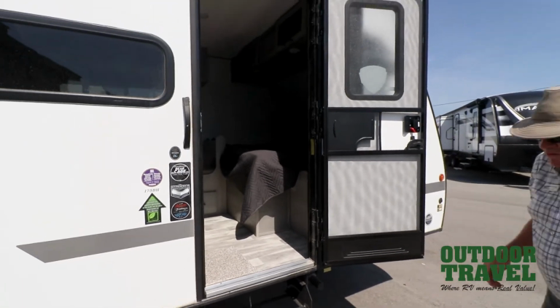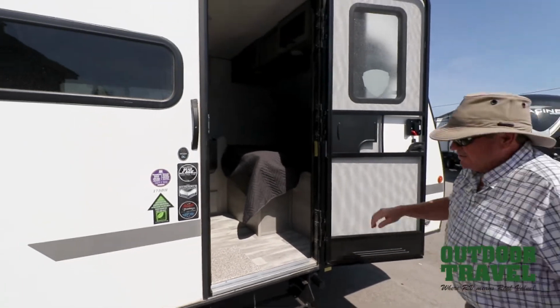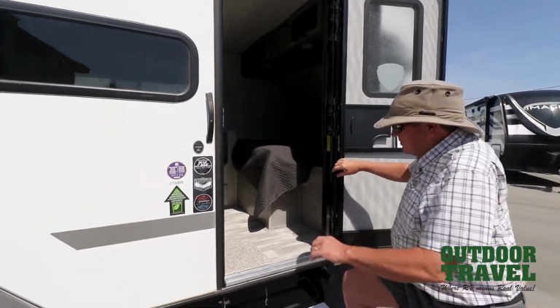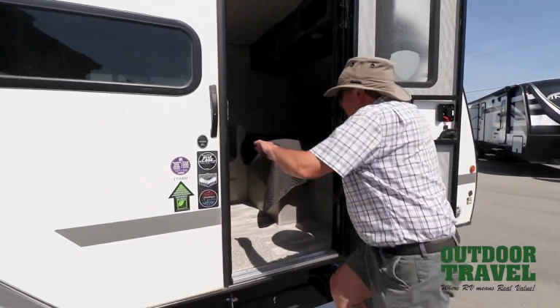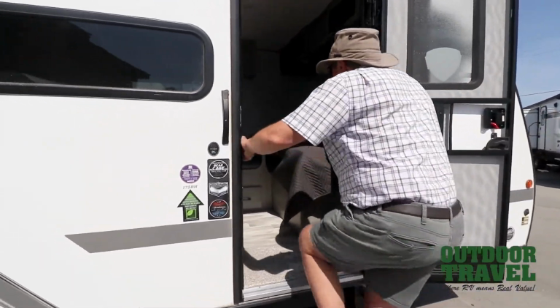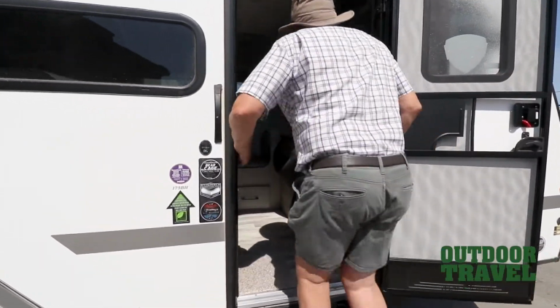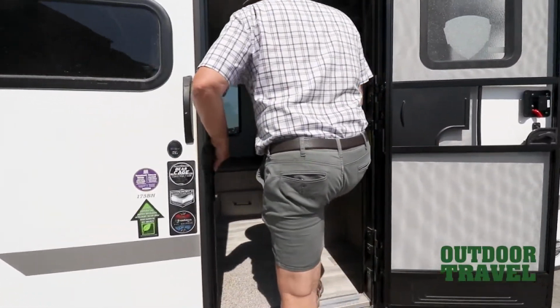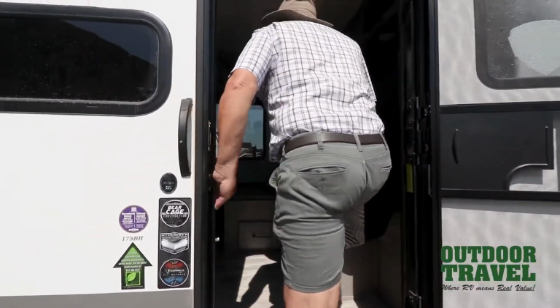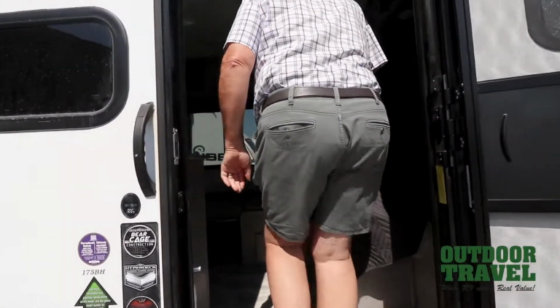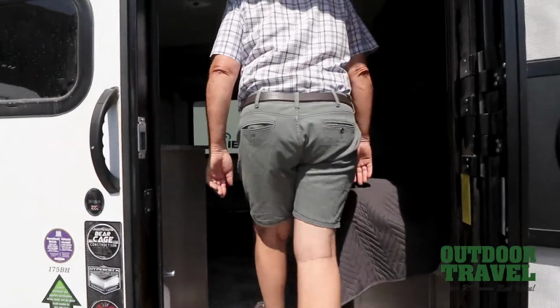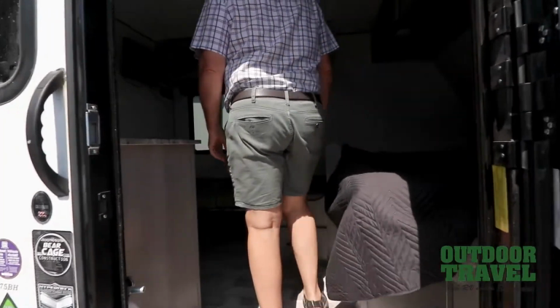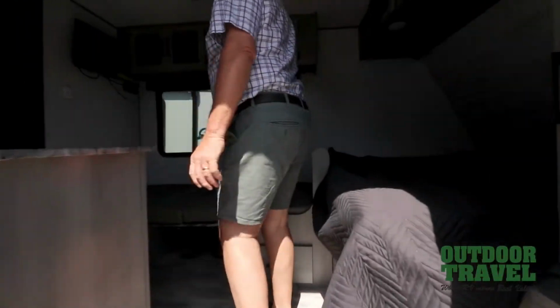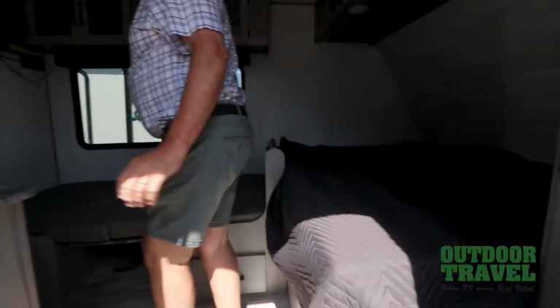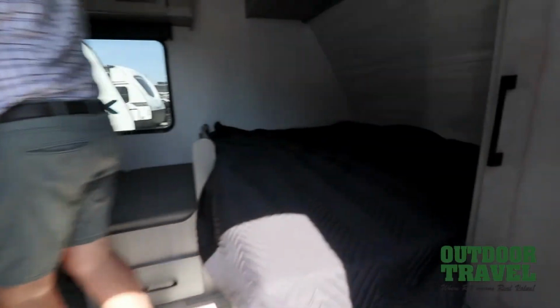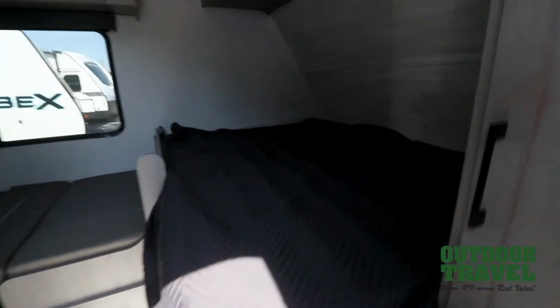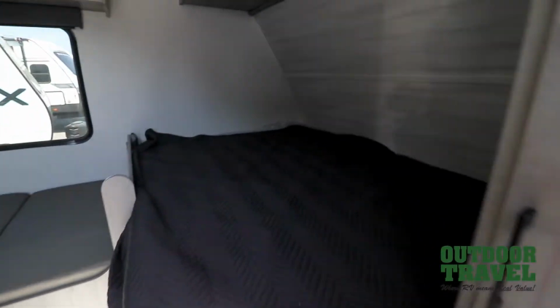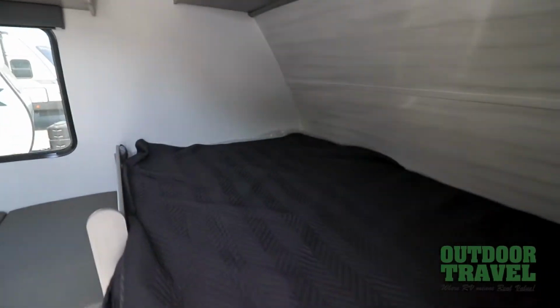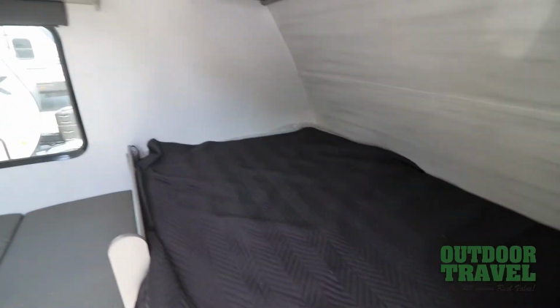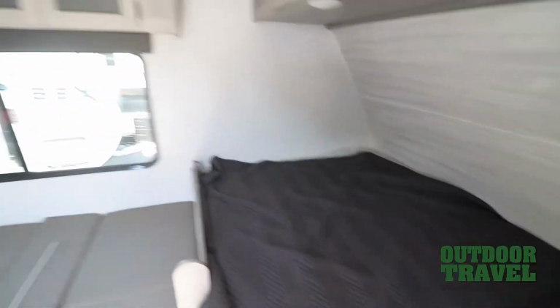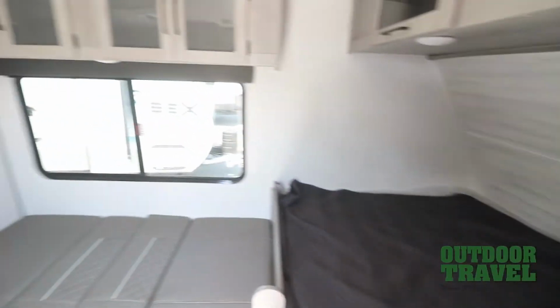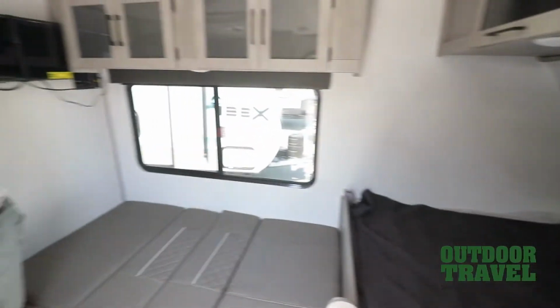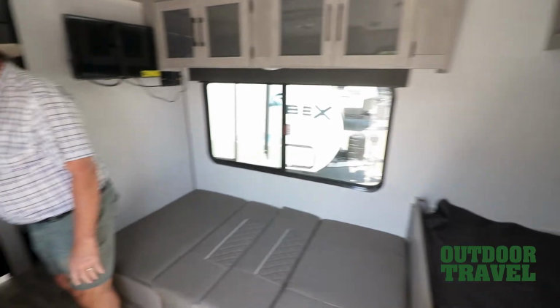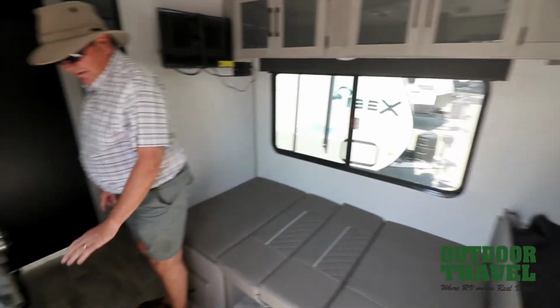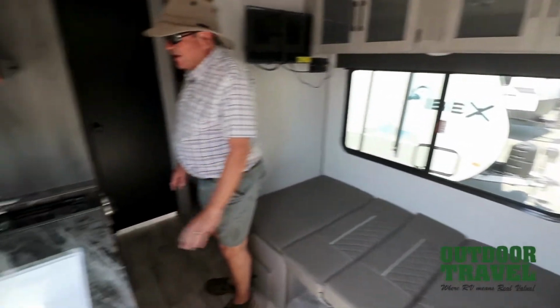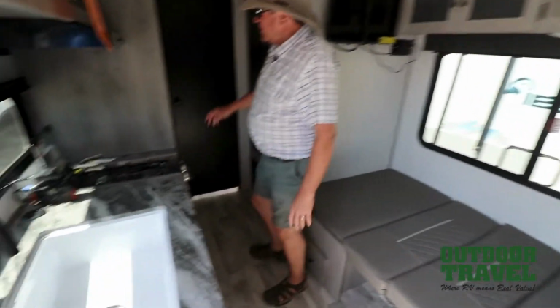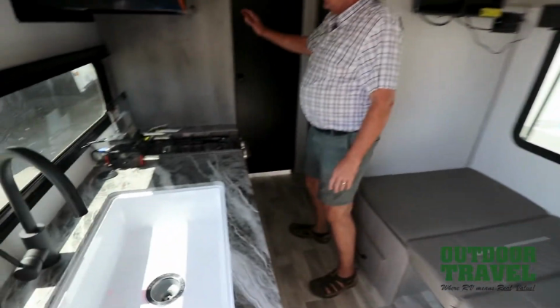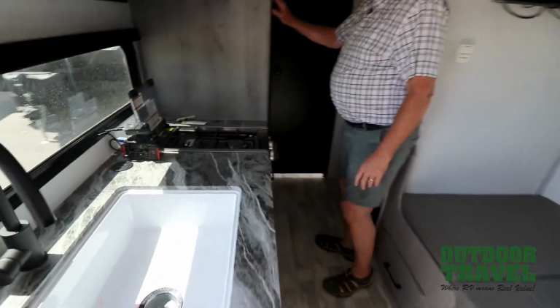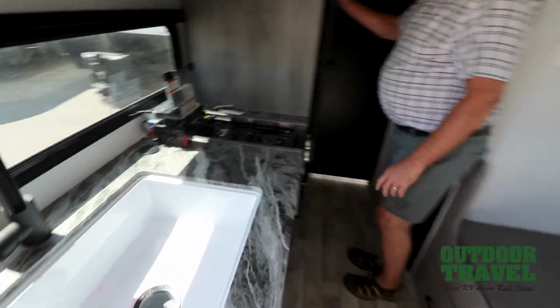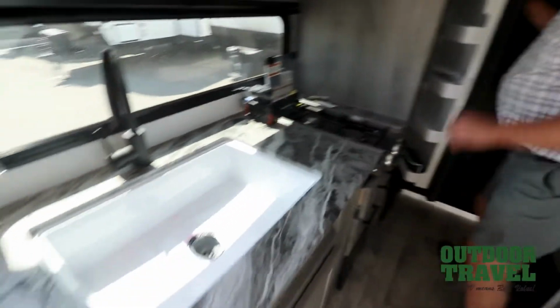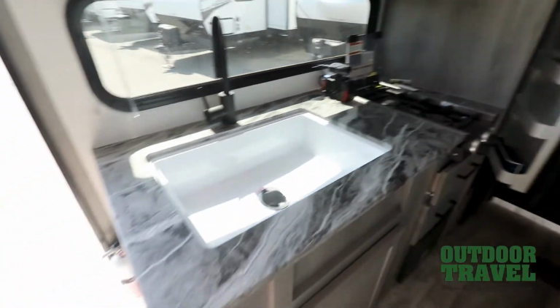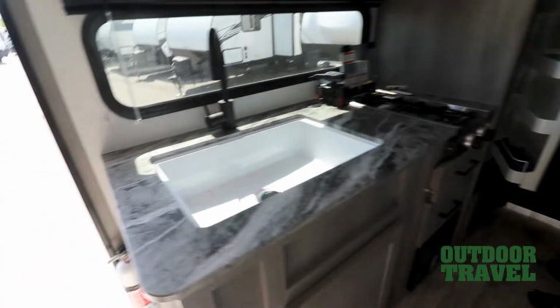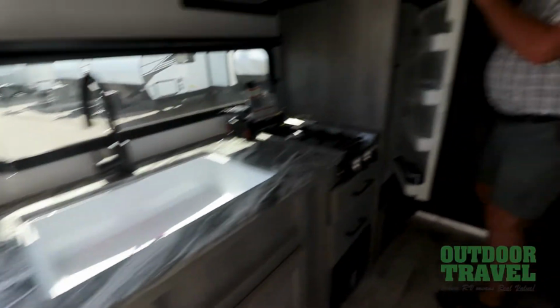Now we walk into the travel trailer. You've got a queen size bed in the corner and a dinette bed in here. Nice big sink, two burner stove. Your furnace is here, electrical panel is here, and this is your gas and electric fridge, which is nice.